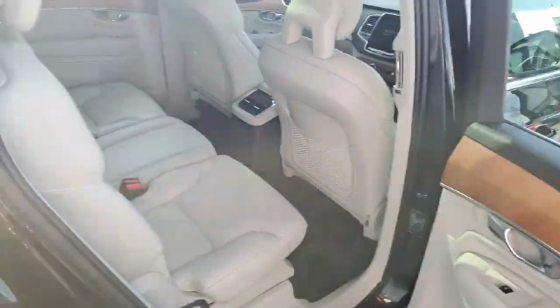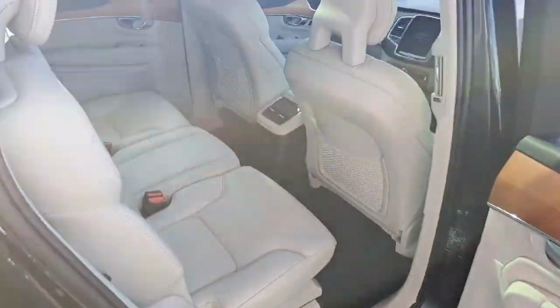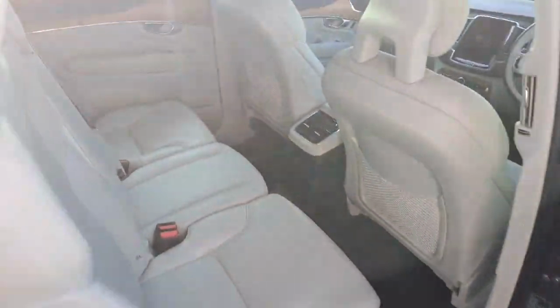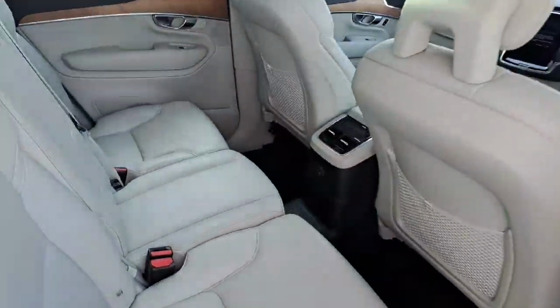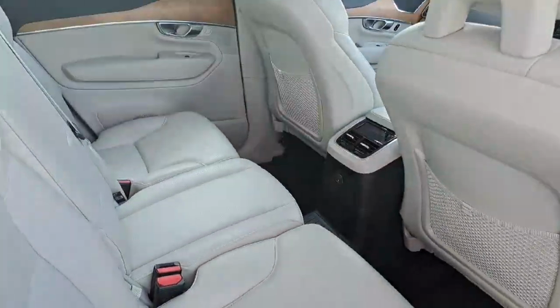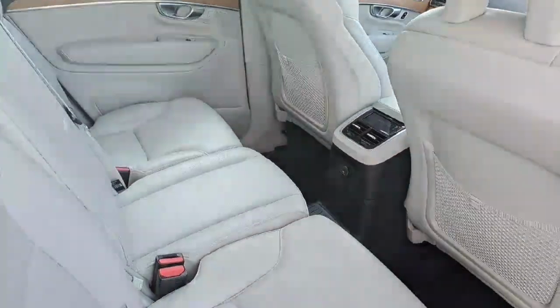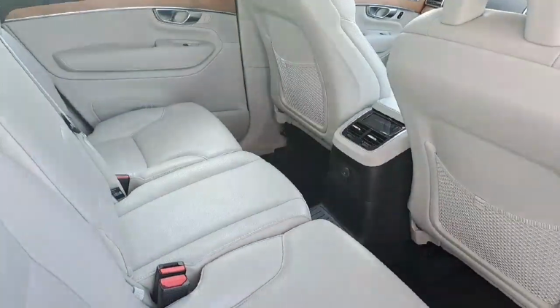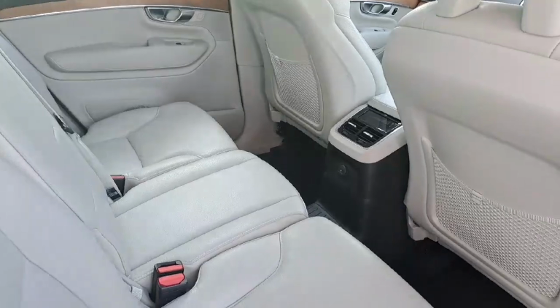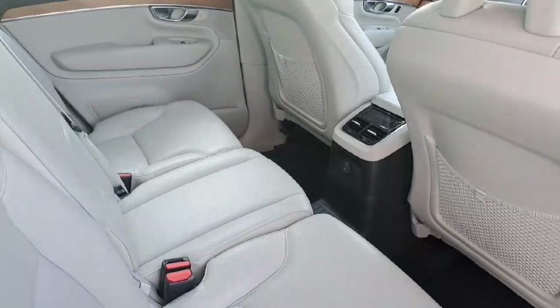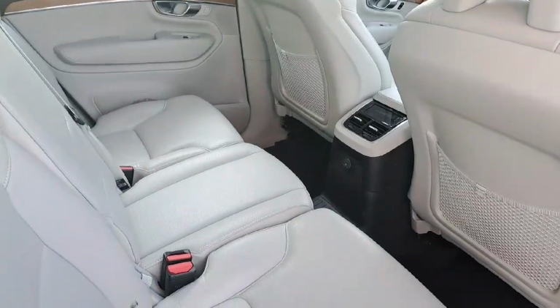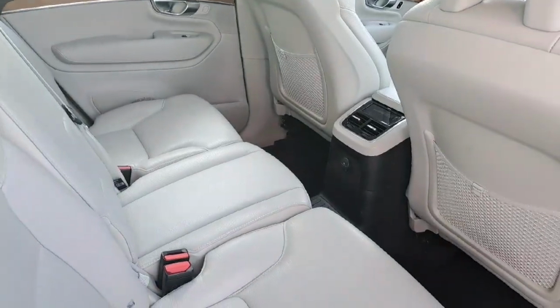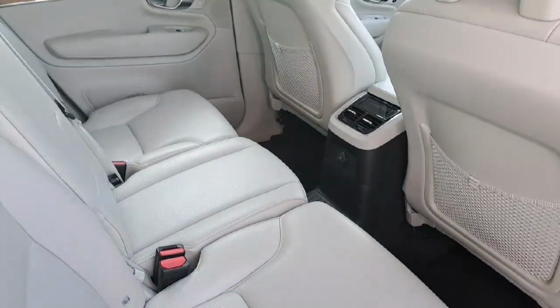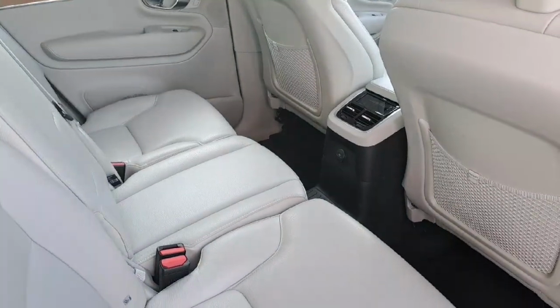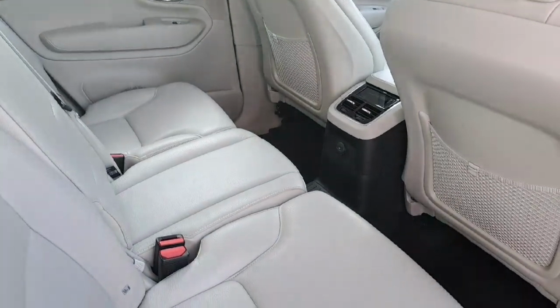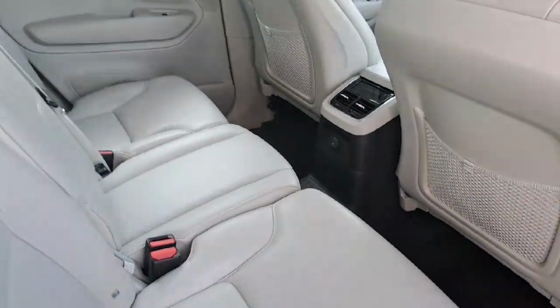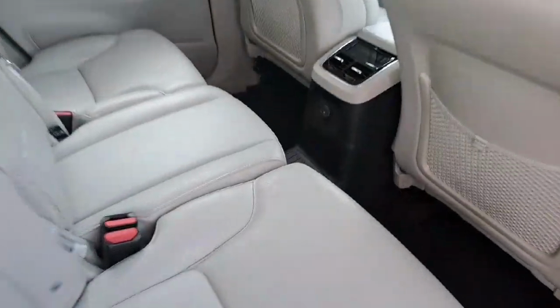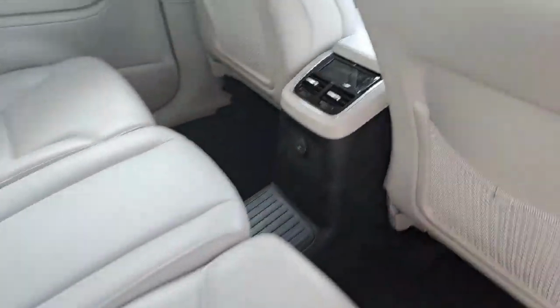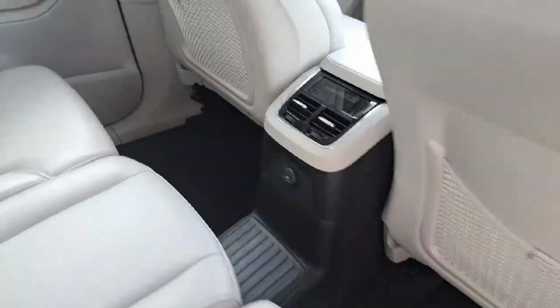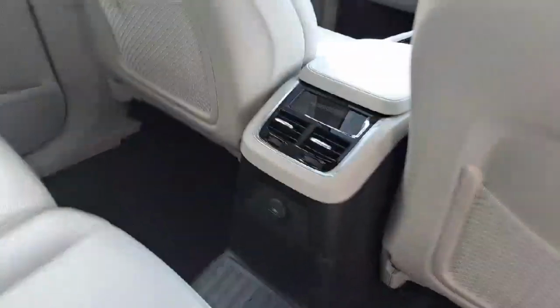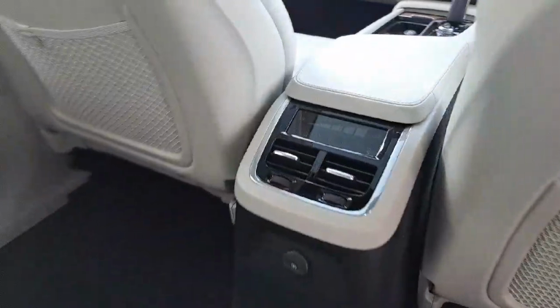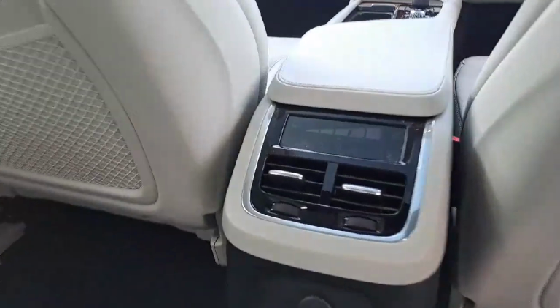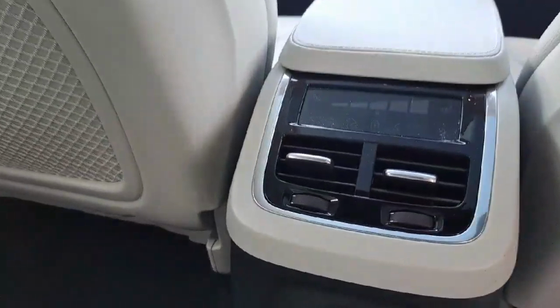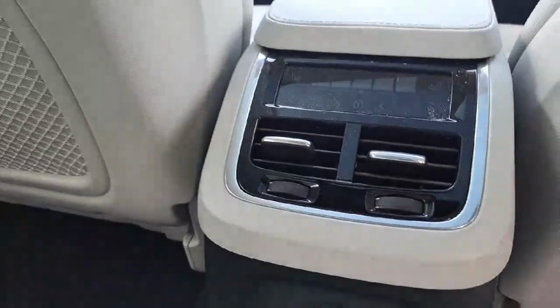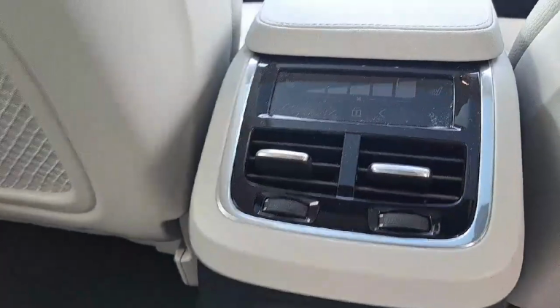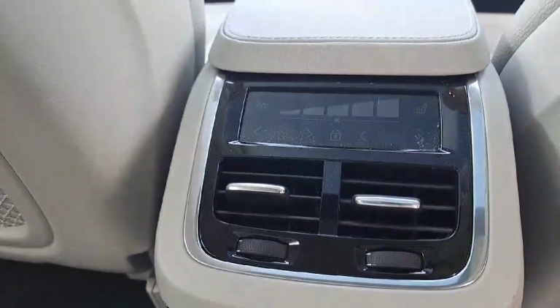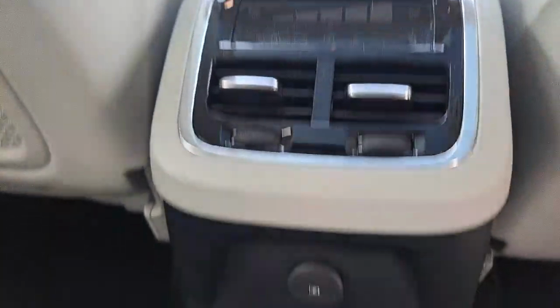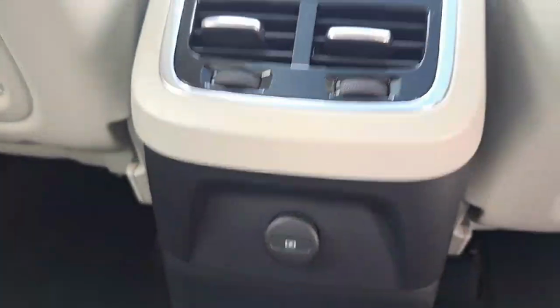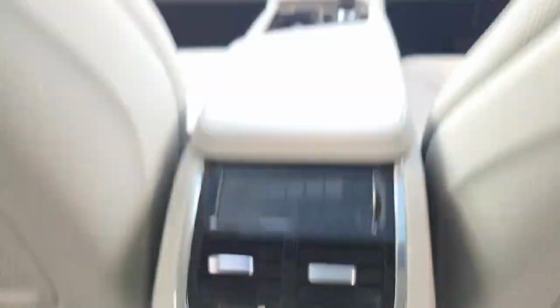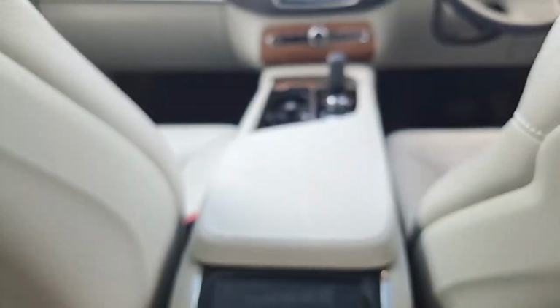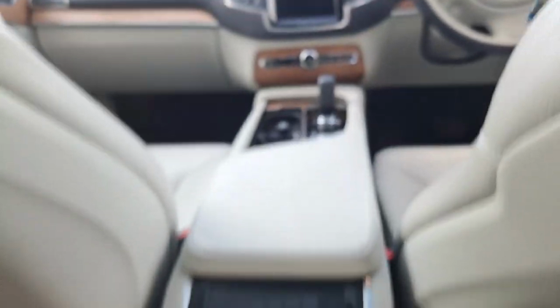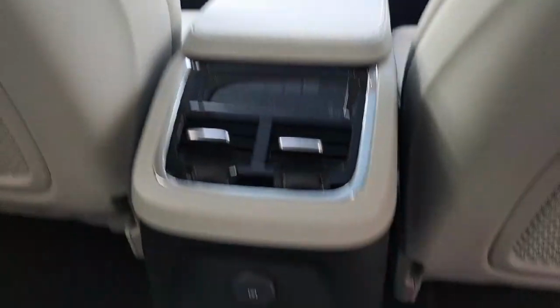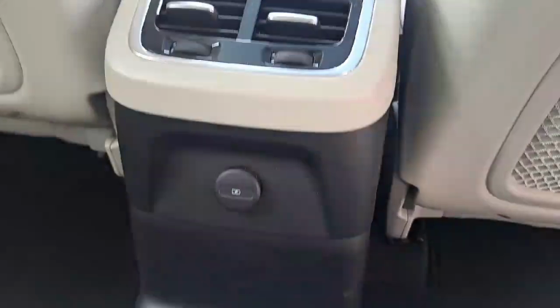Since this is an XC90 Volvo SUV model, it's a 7-seater vehicle. It has front and back heated seats, as well as USB connections front and back of the car.